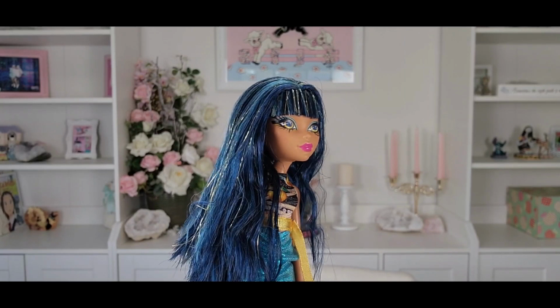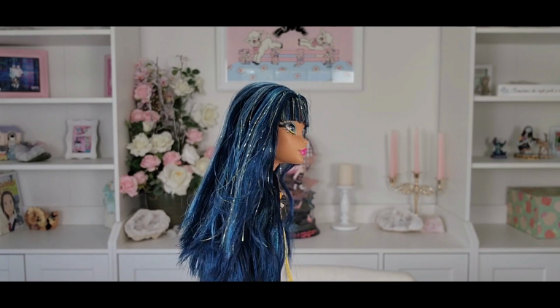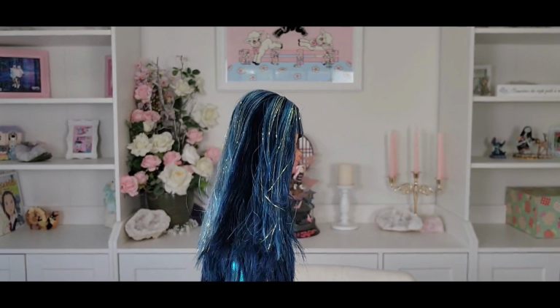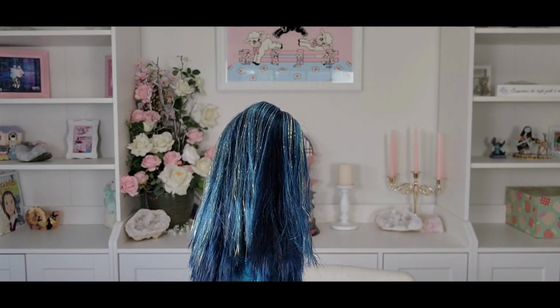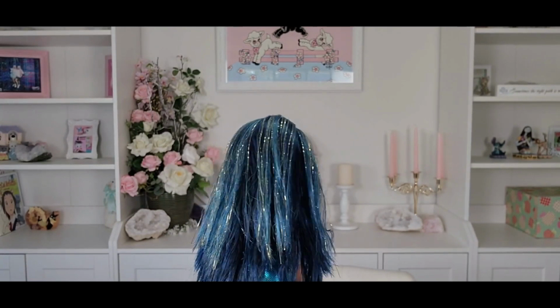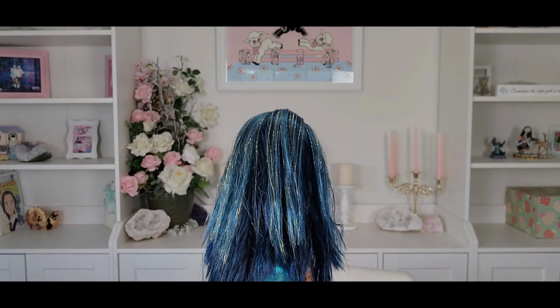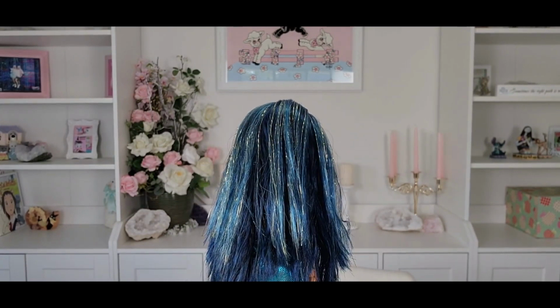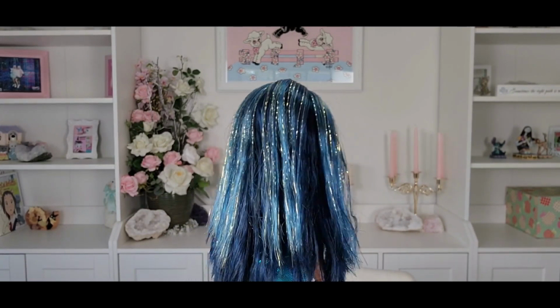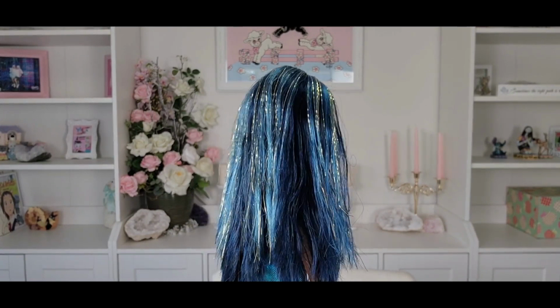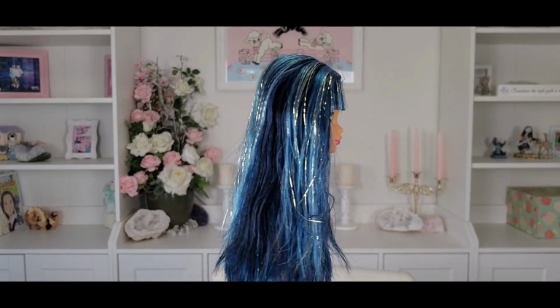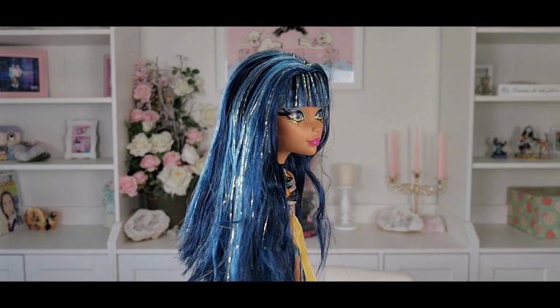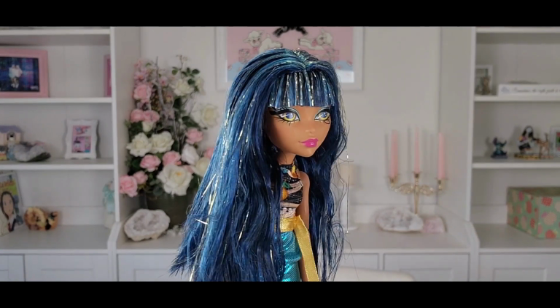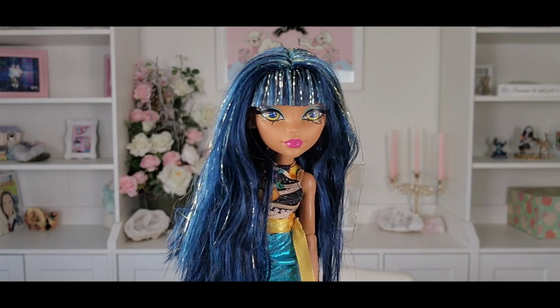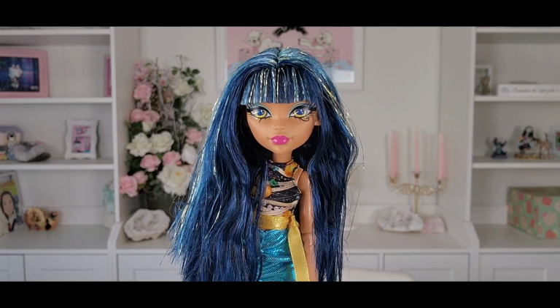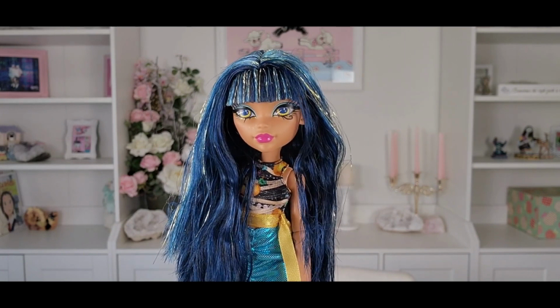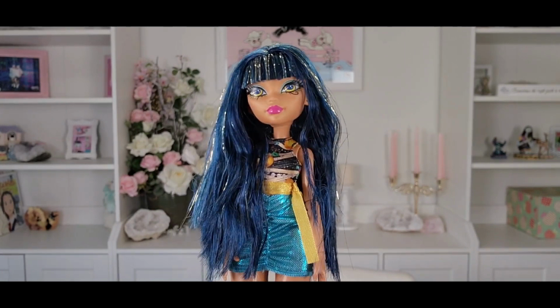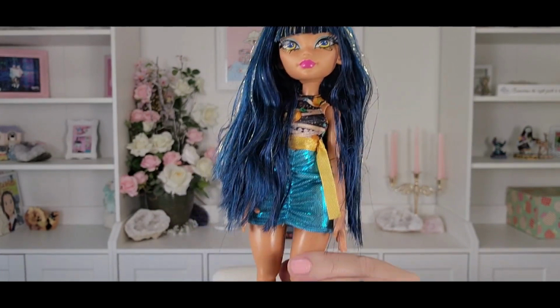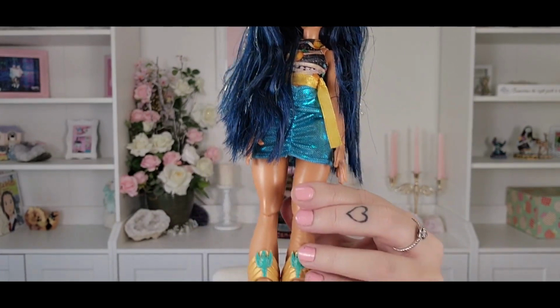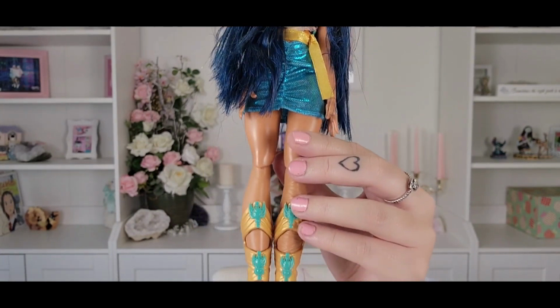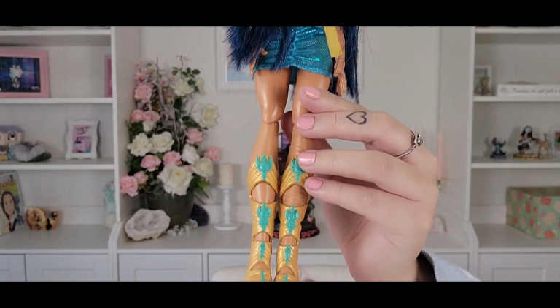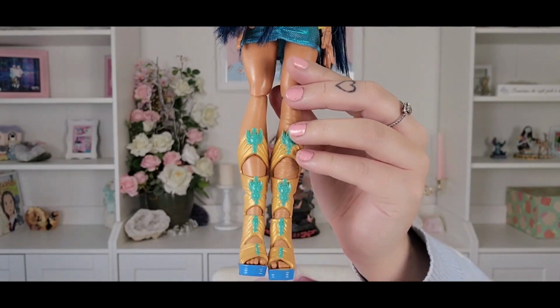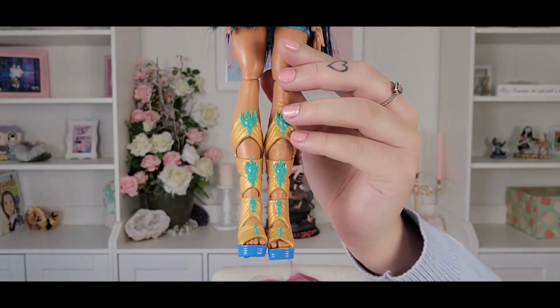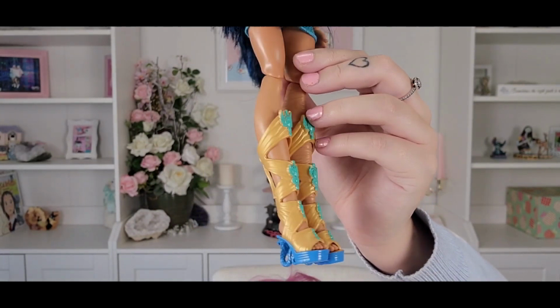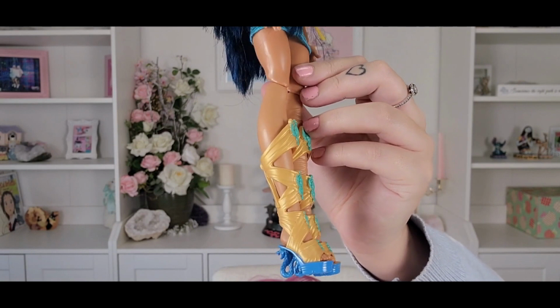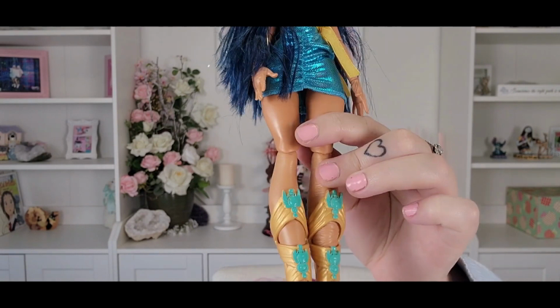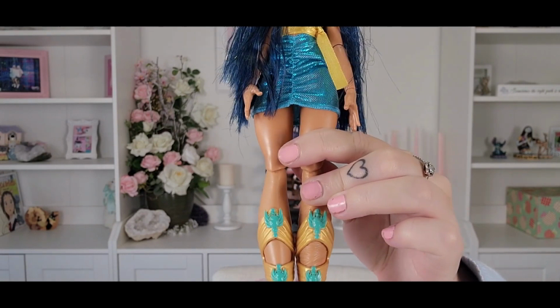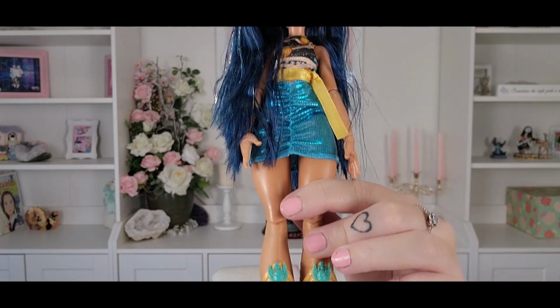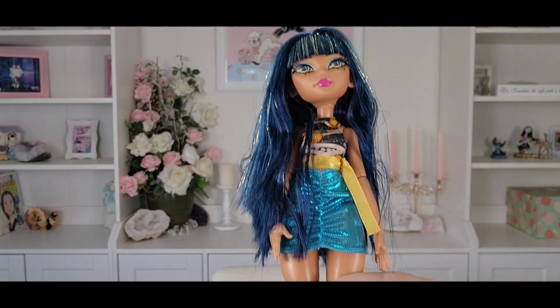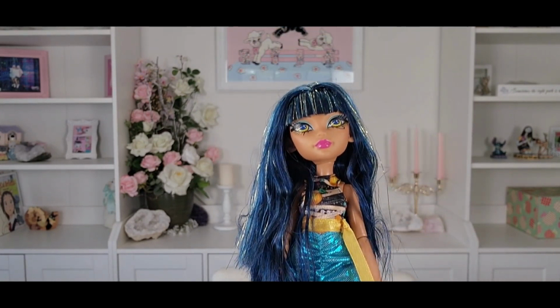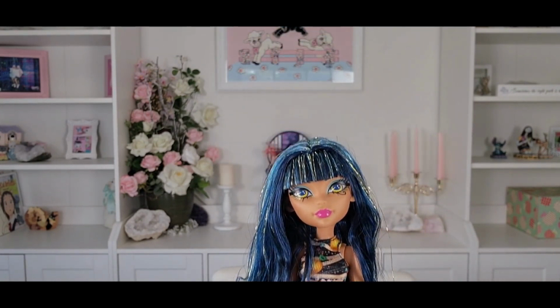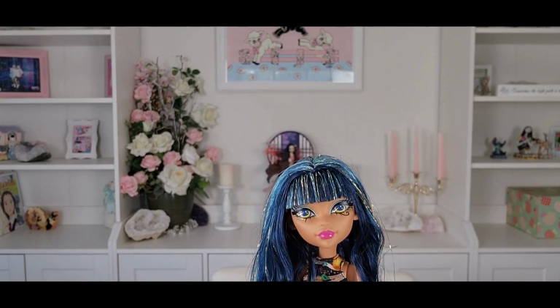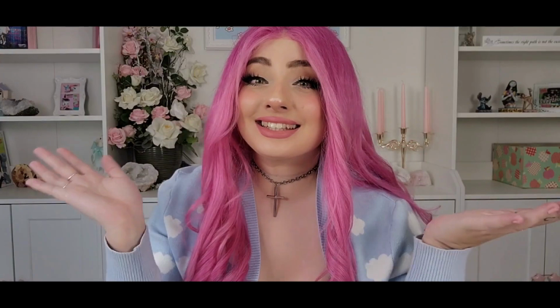Now let's look at Cleo herself. There's a lot of tinsel on the hair which I think is really cute — I'm a tinsel fan, I'll admit it. Her makeup's cute, her outfit's adorable, her shoes are stunning, and she has her mummified leg of course. I think I love everything about this doll.